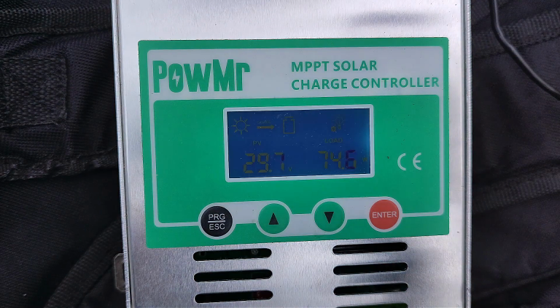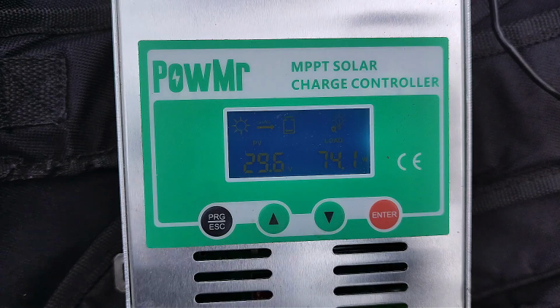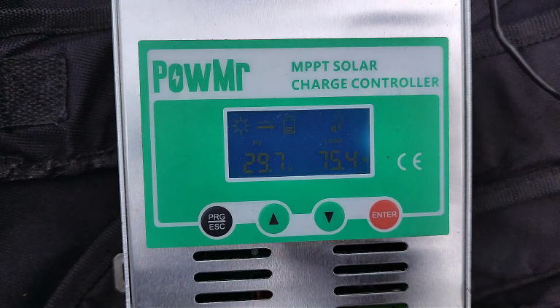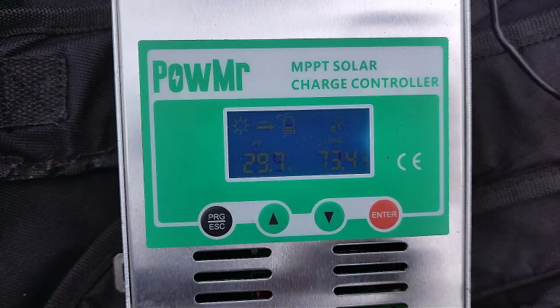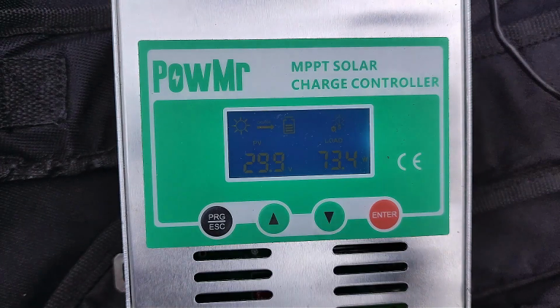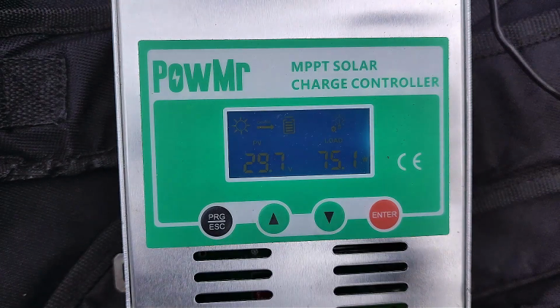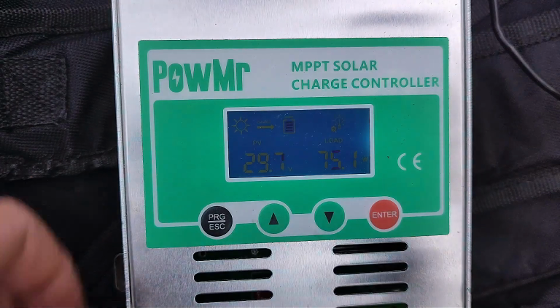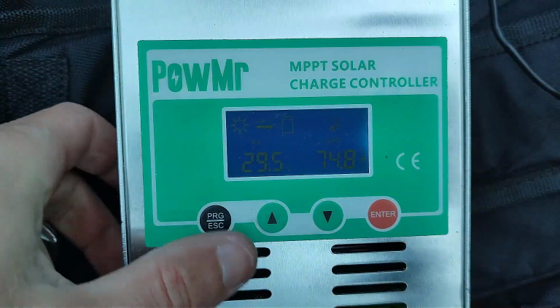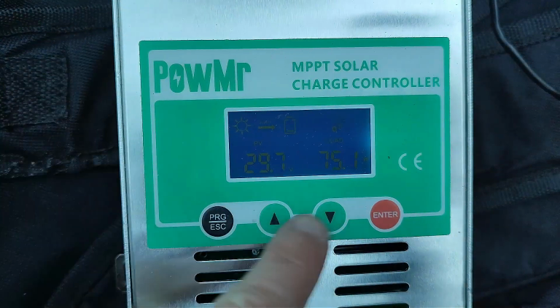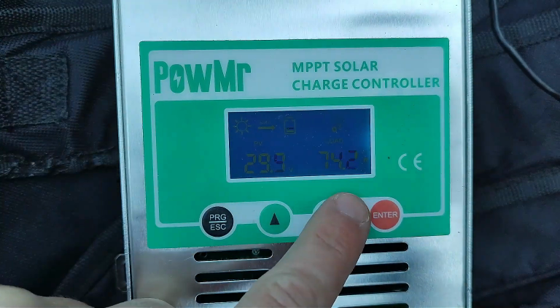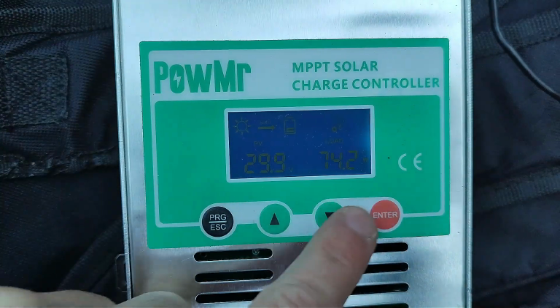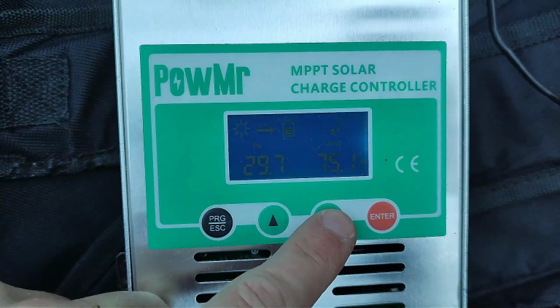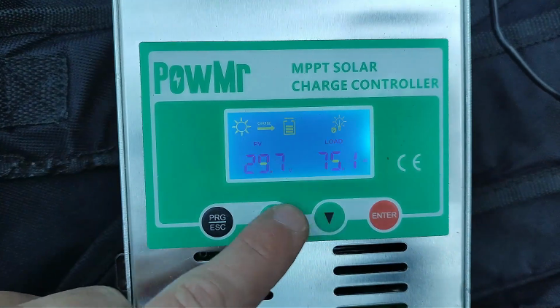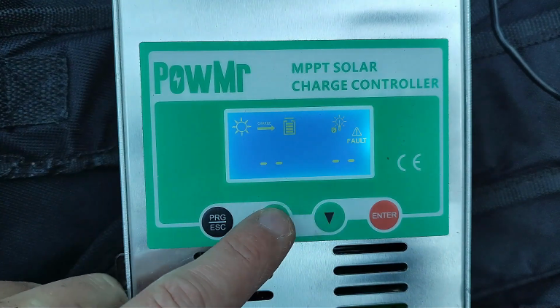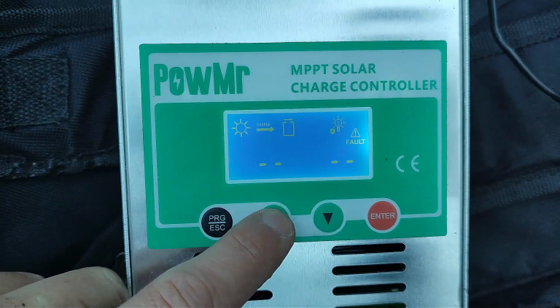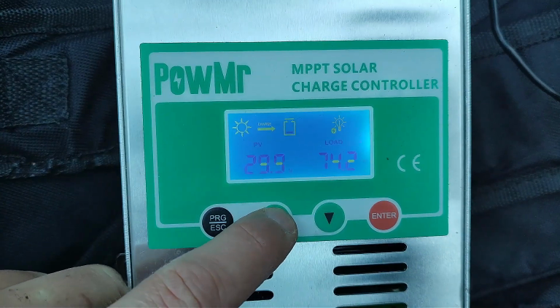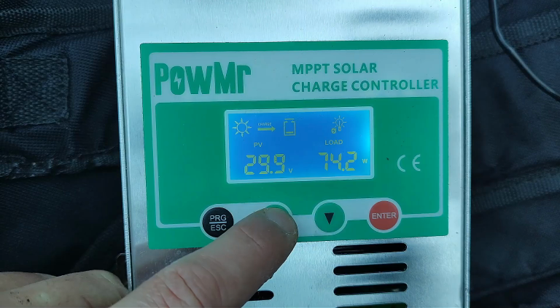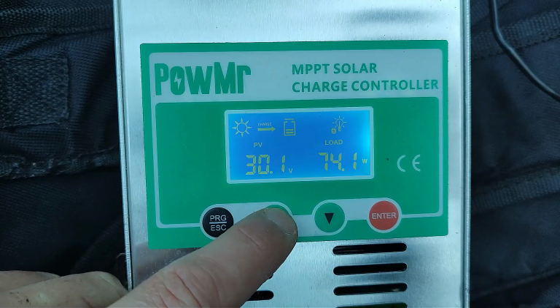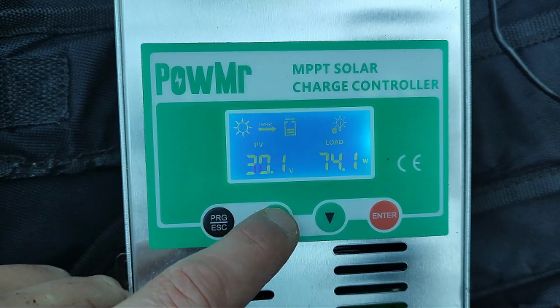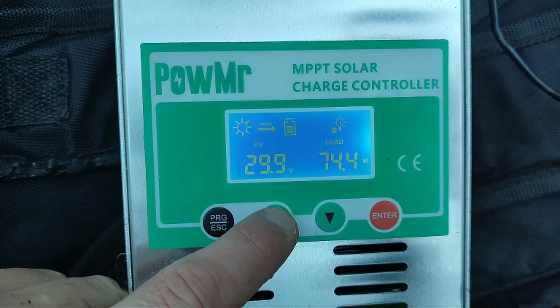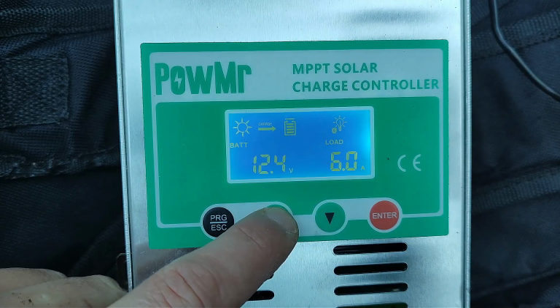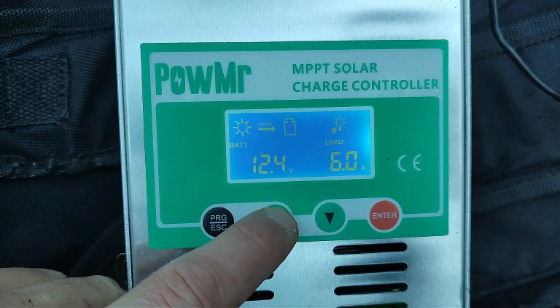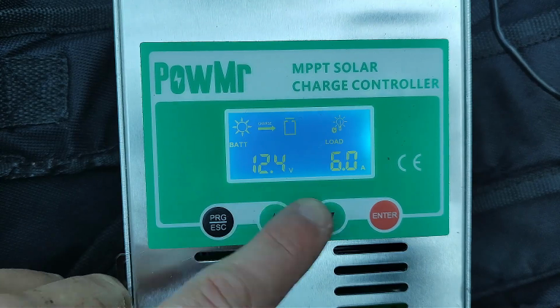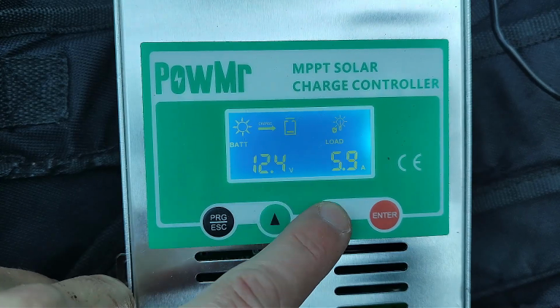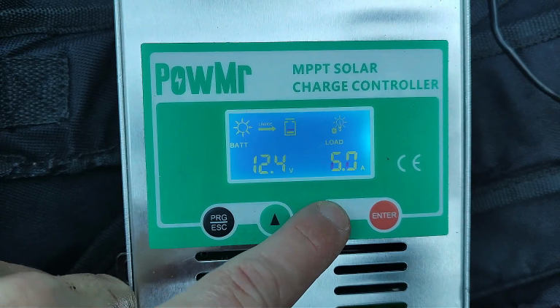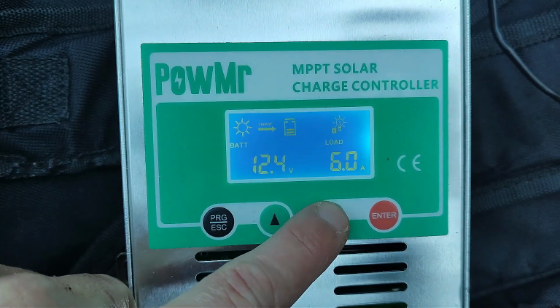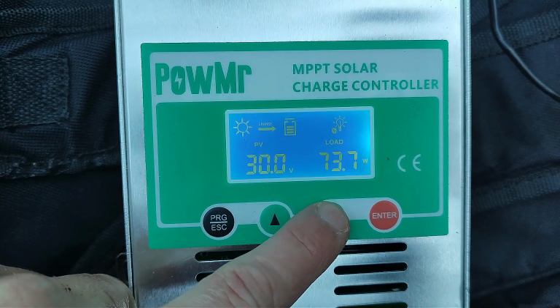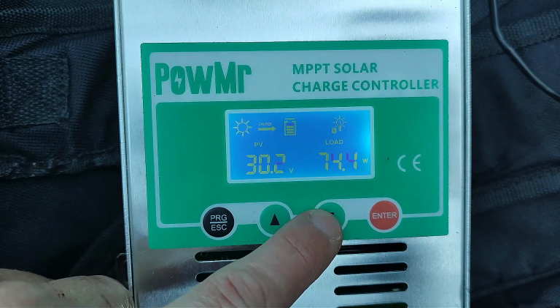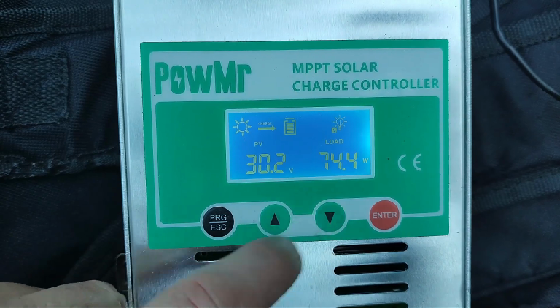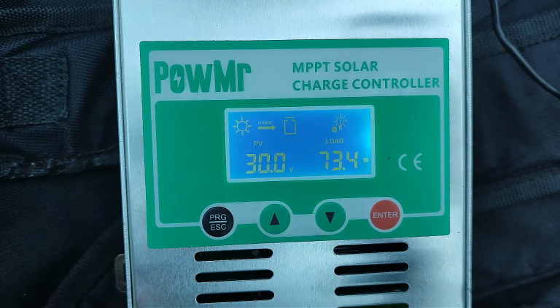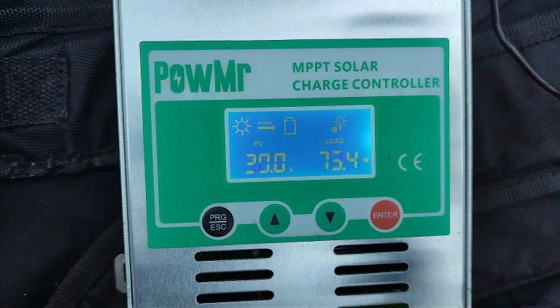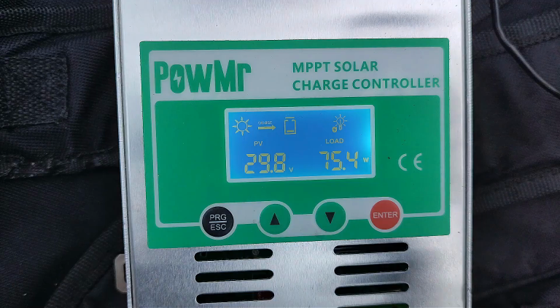For some reason, I lost 5W from the previous test. Using the exact same setup, I get around 75W with the 3D printed wheel.